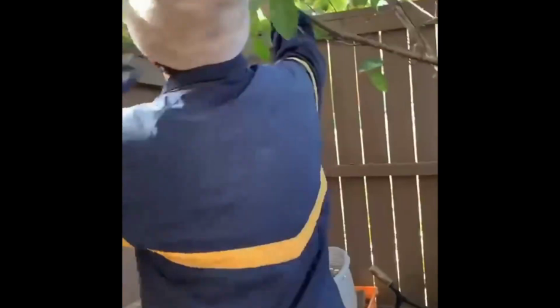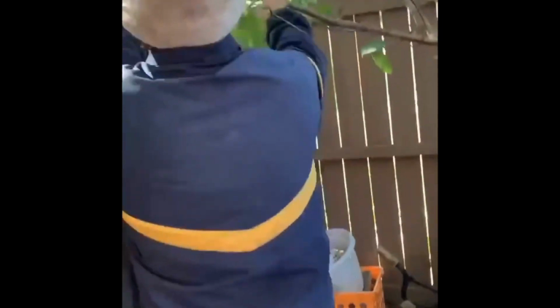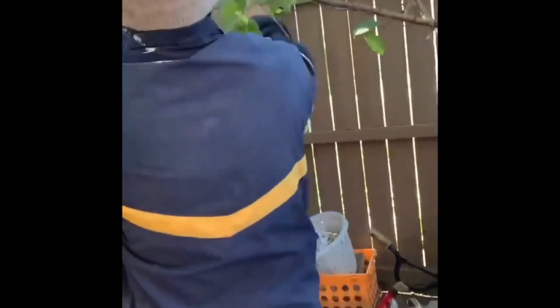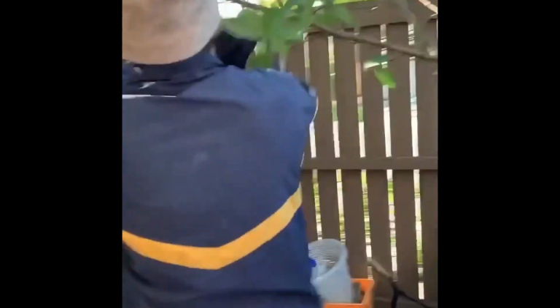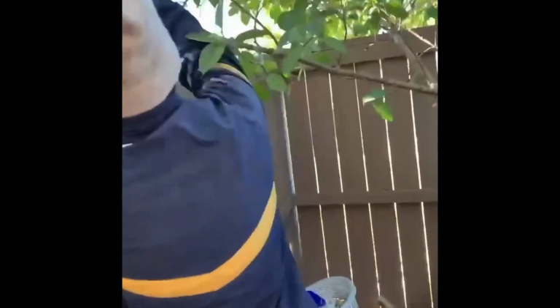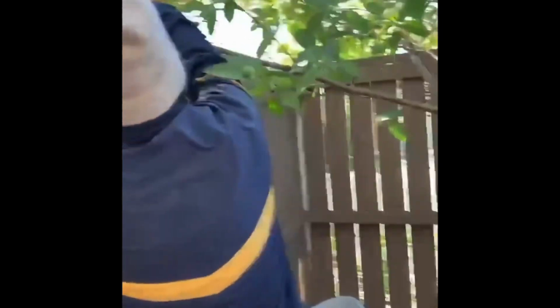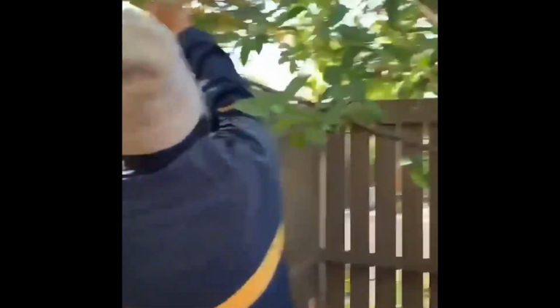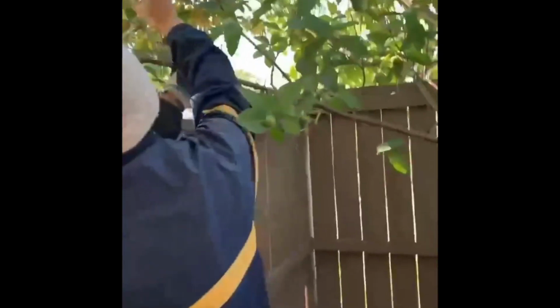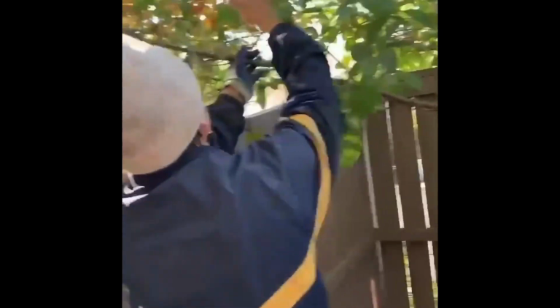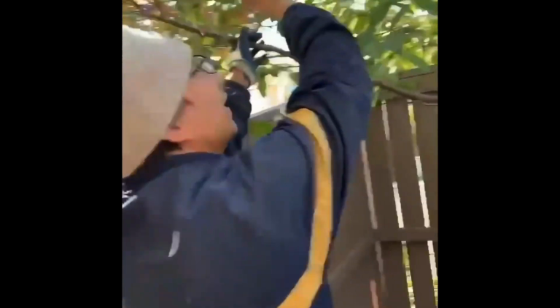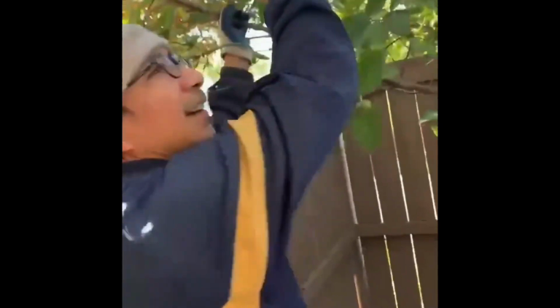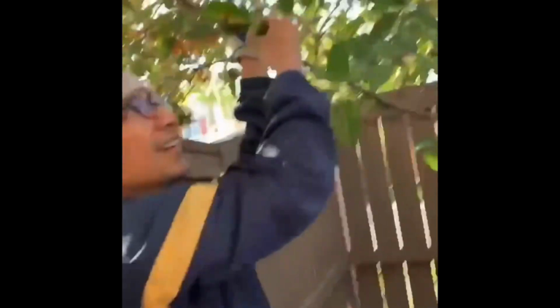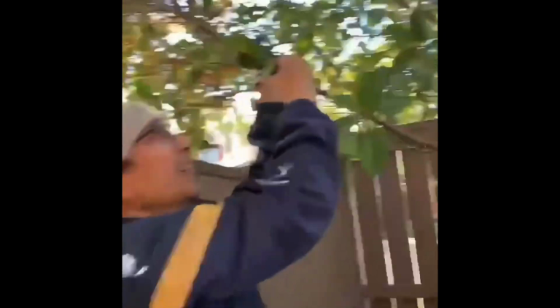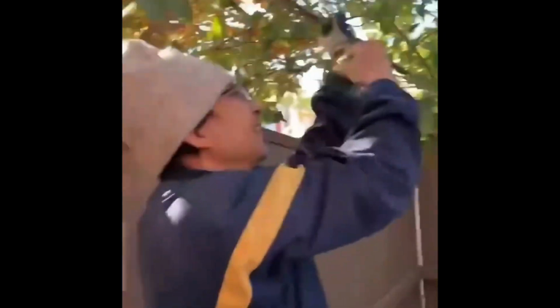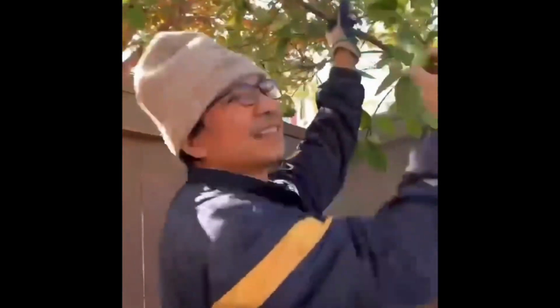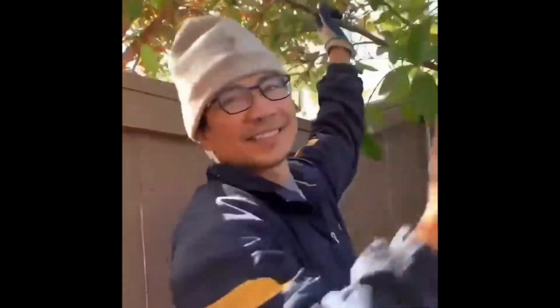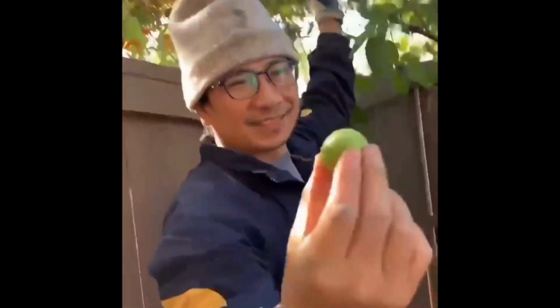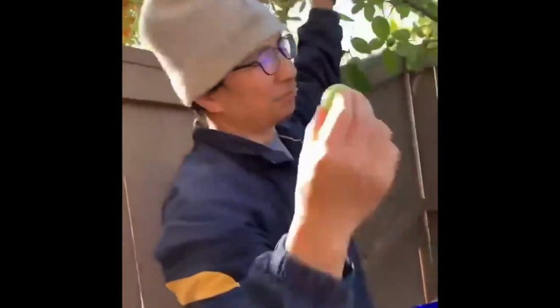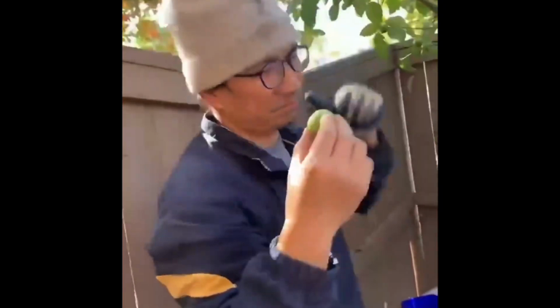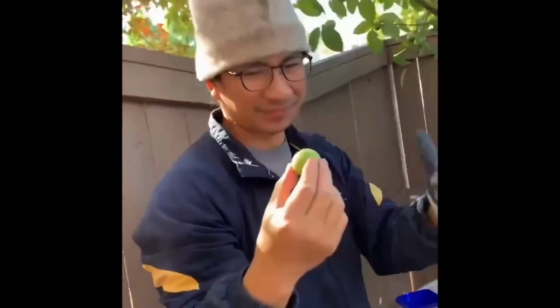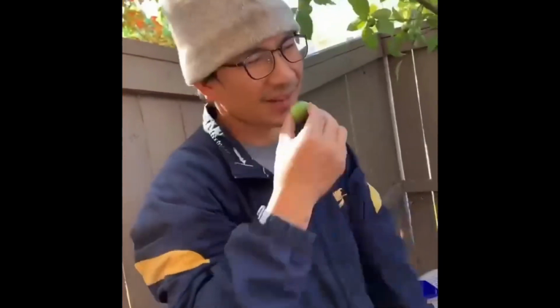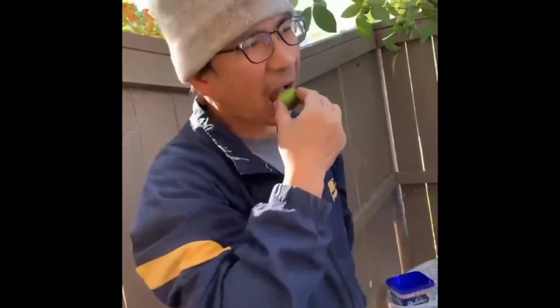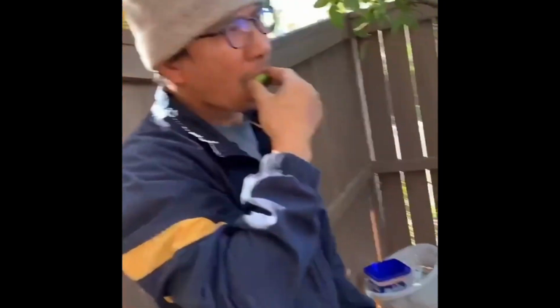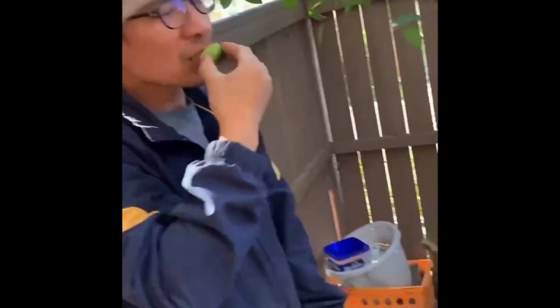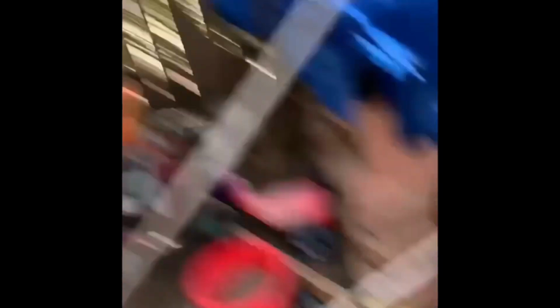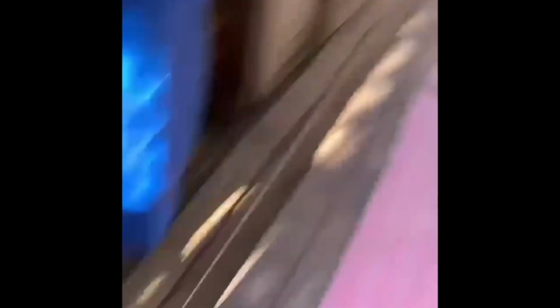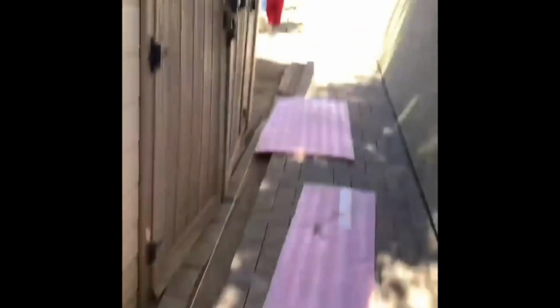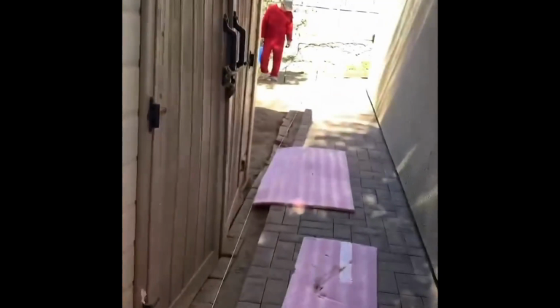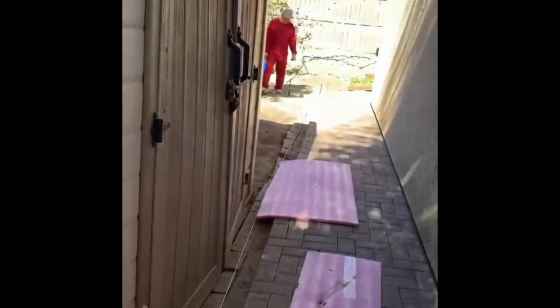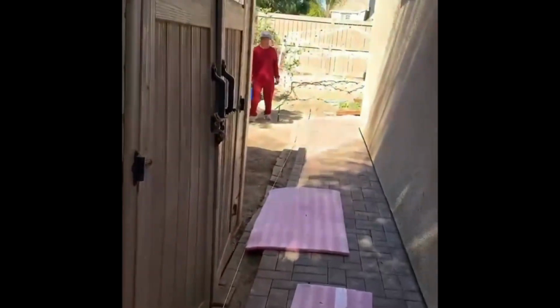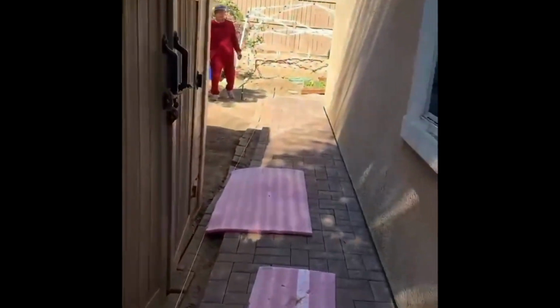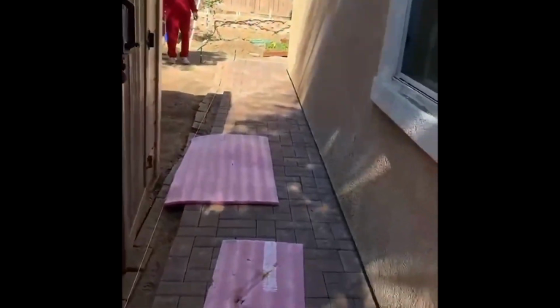And to celebrate it, daddy will now eat a guava. And there's grandpa over there, who helped a lot.